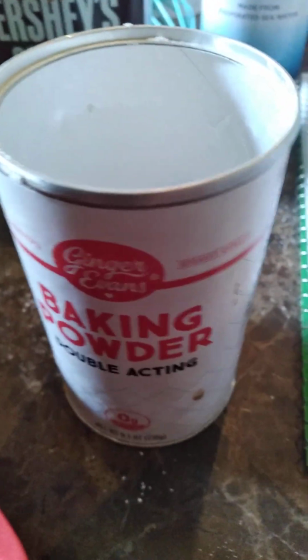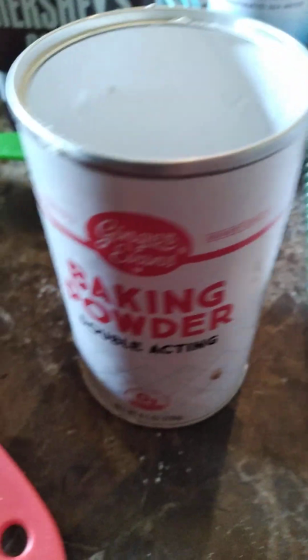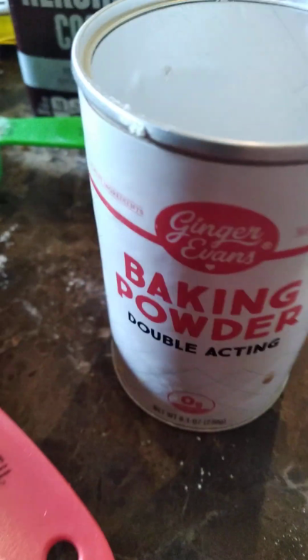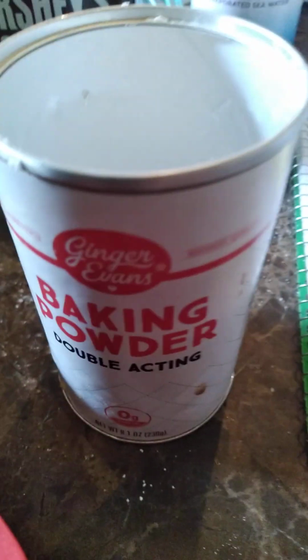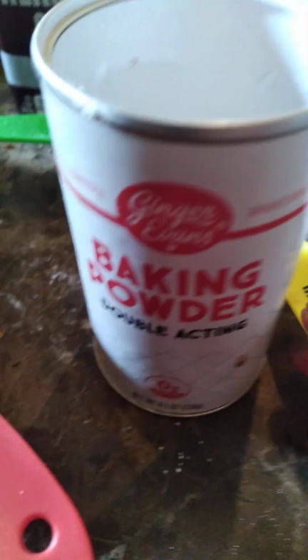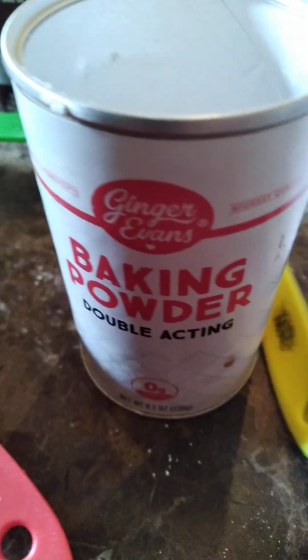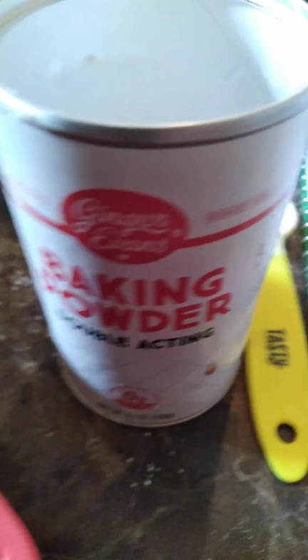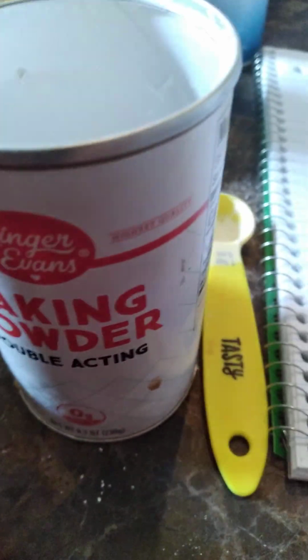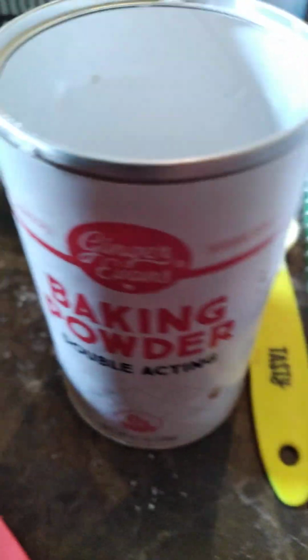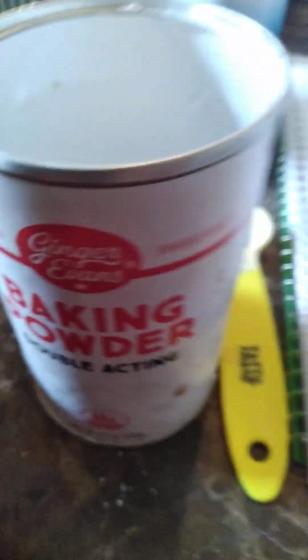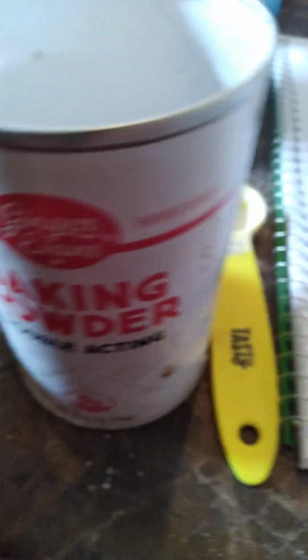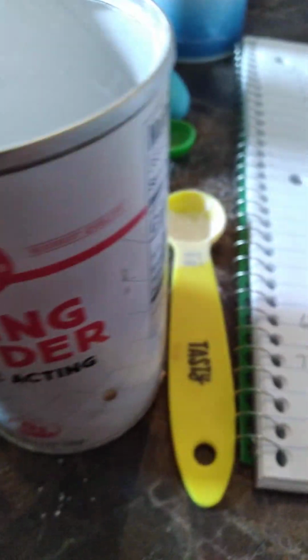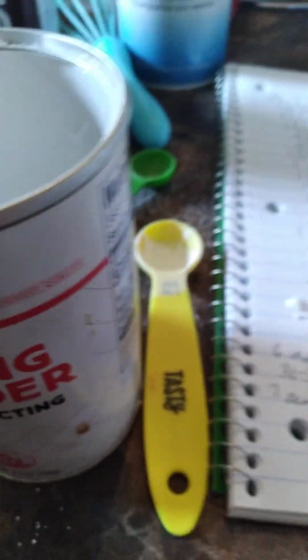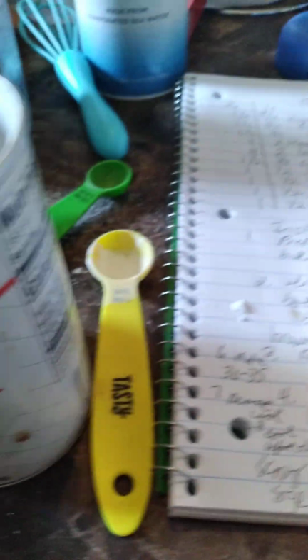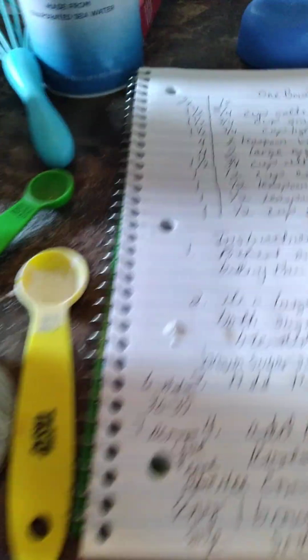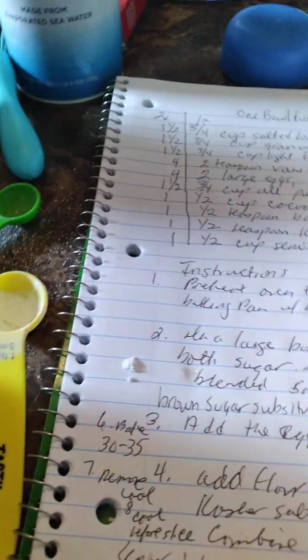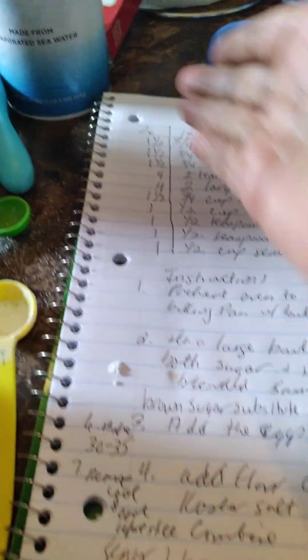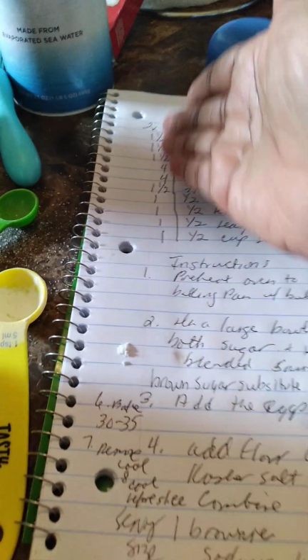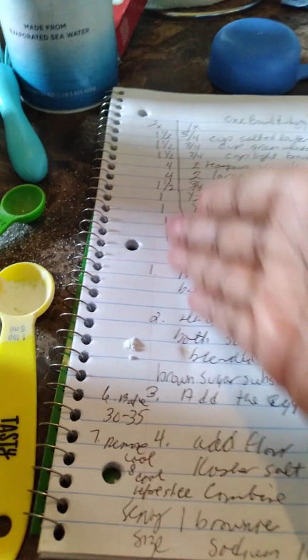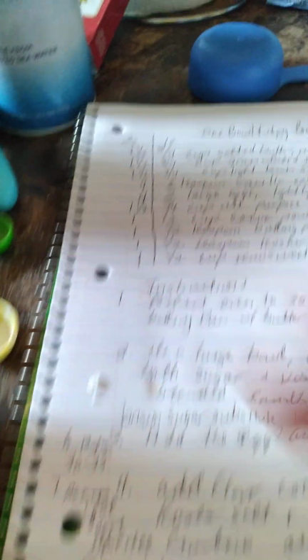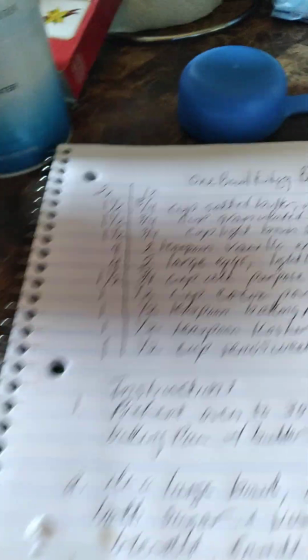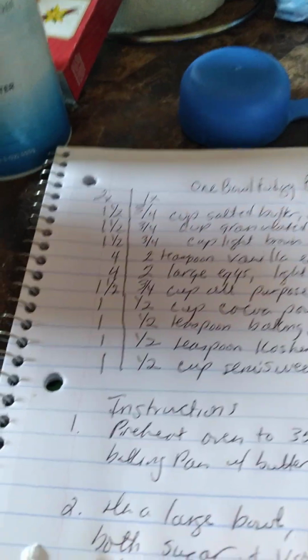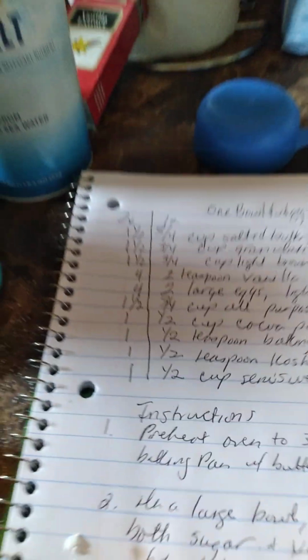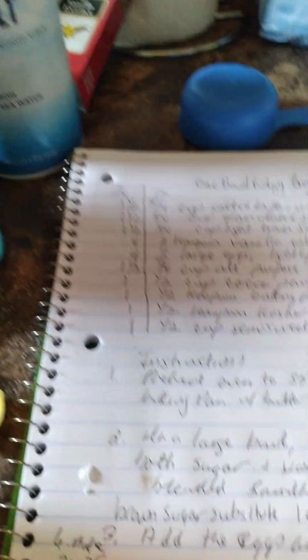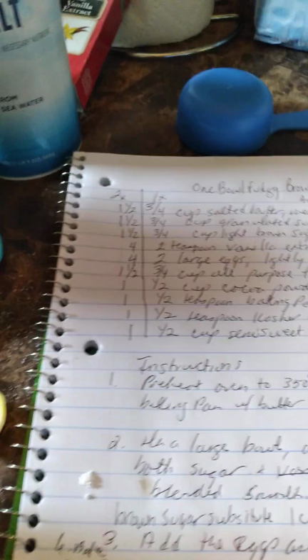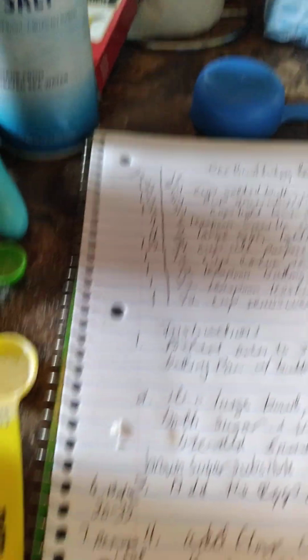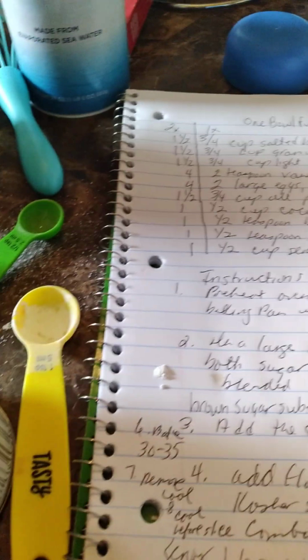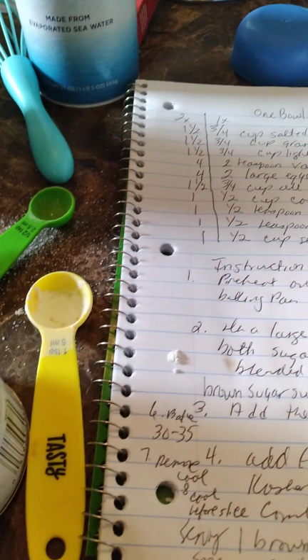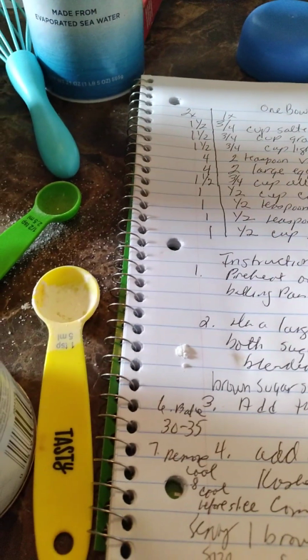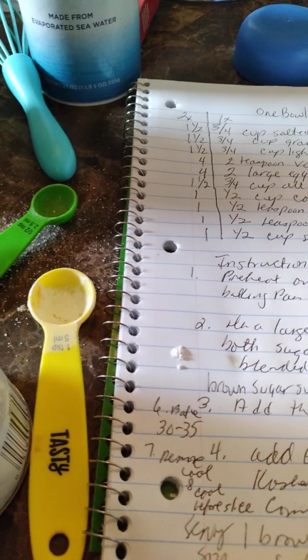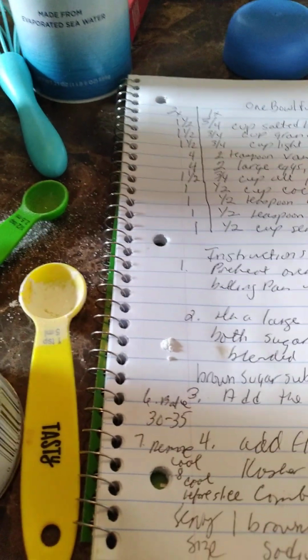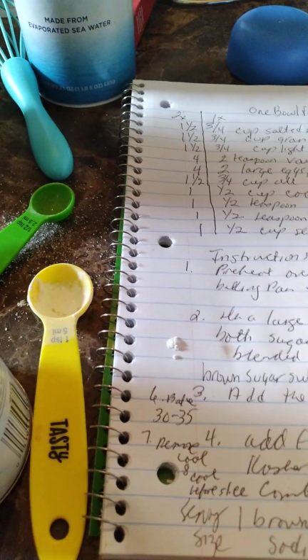It's very important when you're doubling the recipe that you look at the right measurements. It's over here to the far left, and you can really get confused.